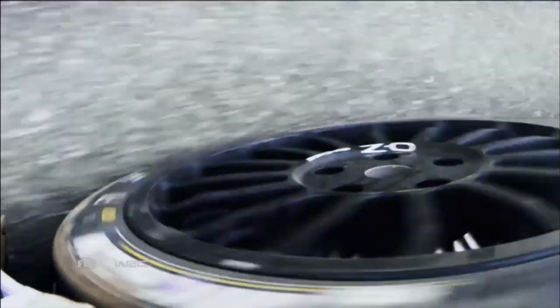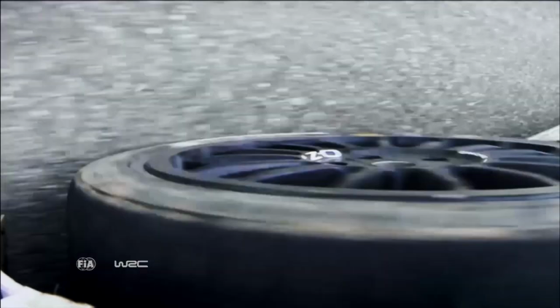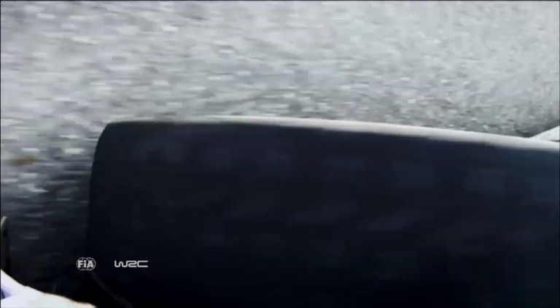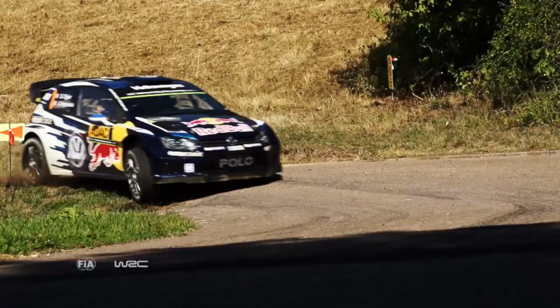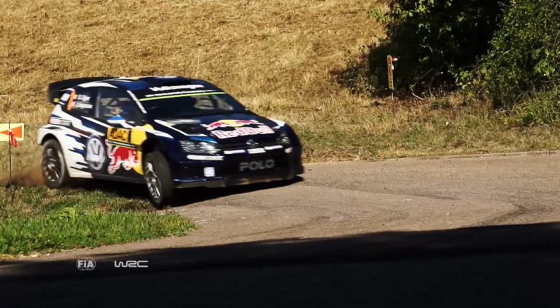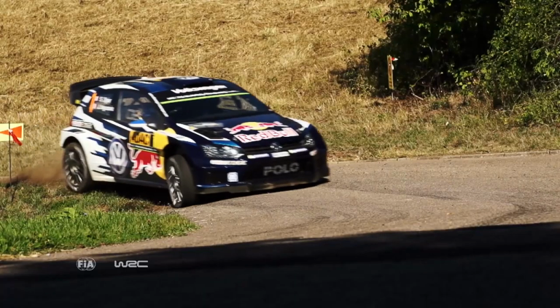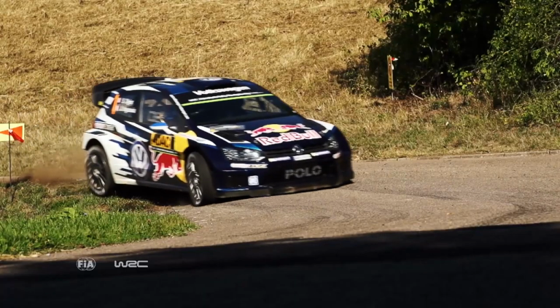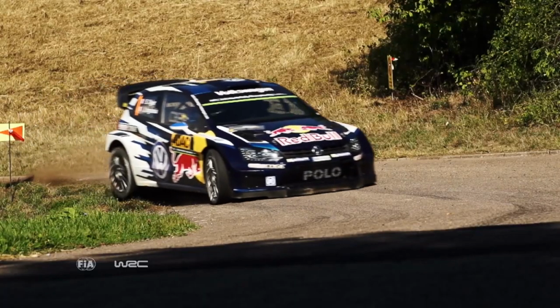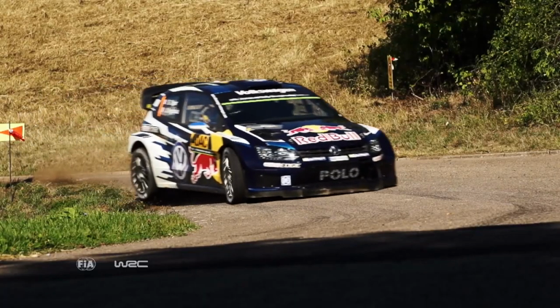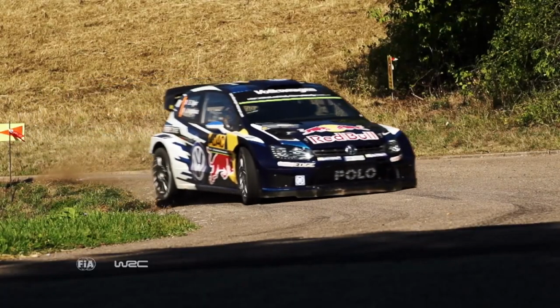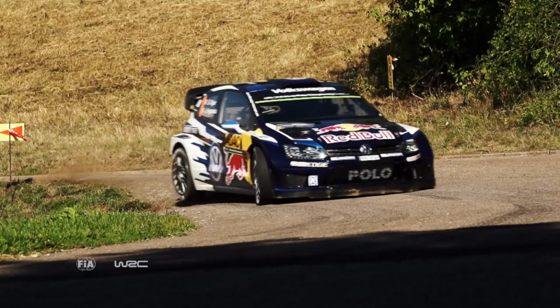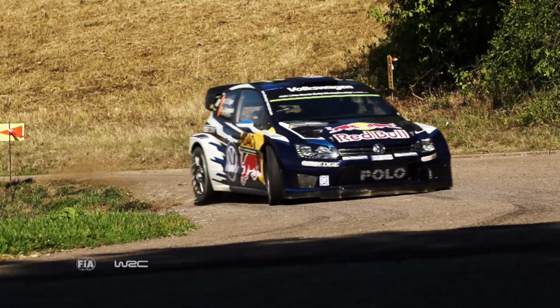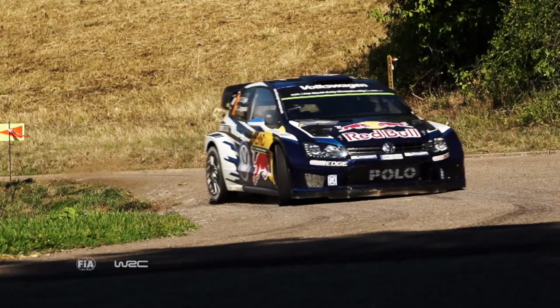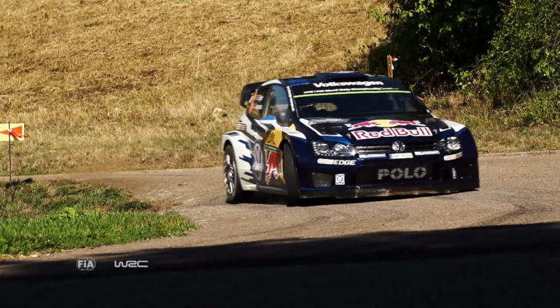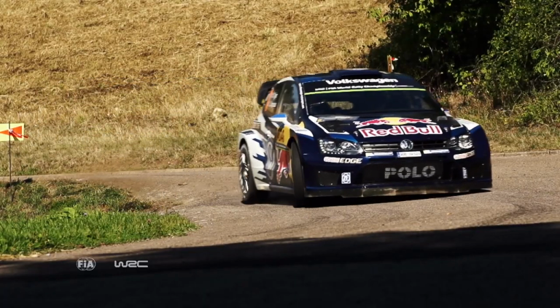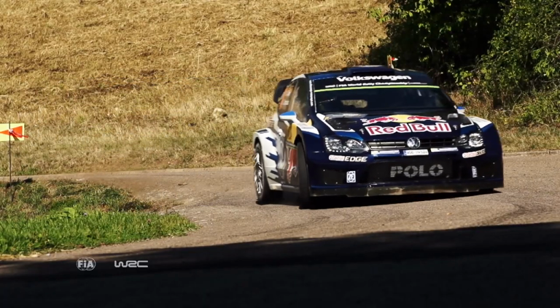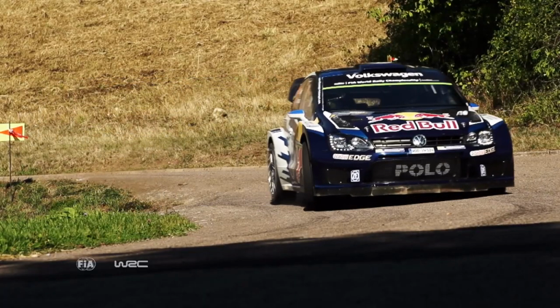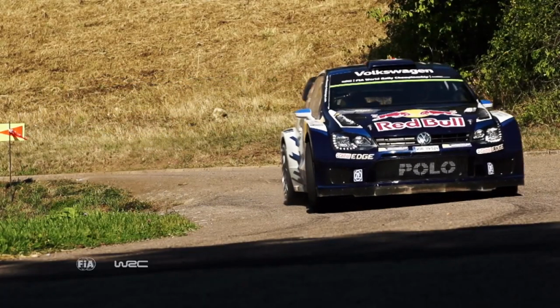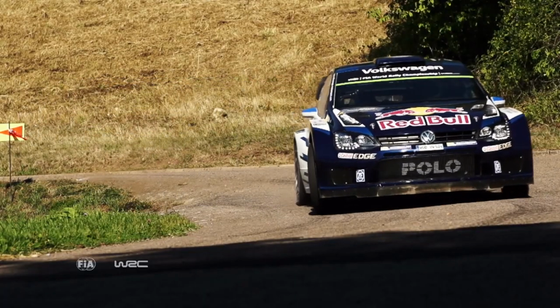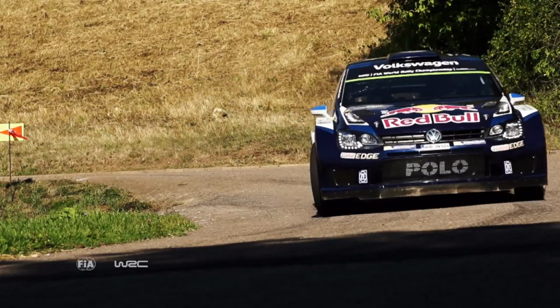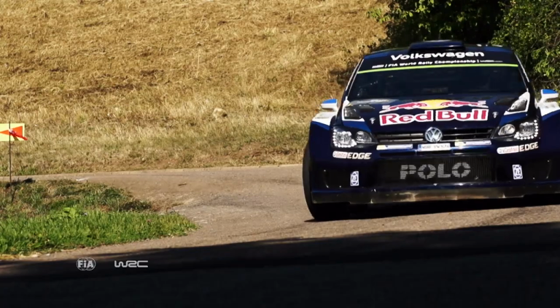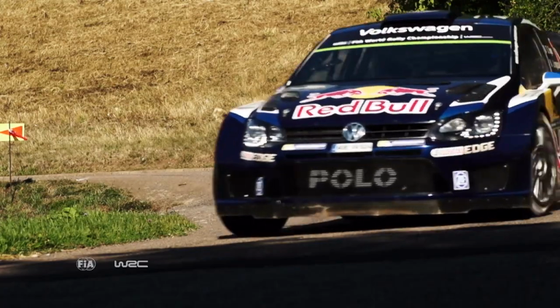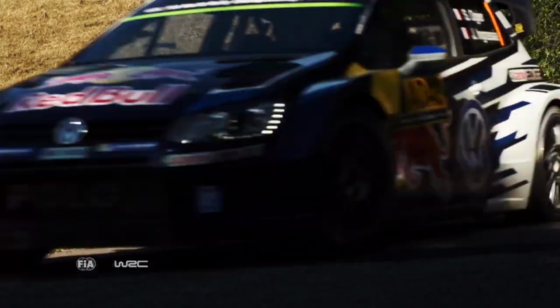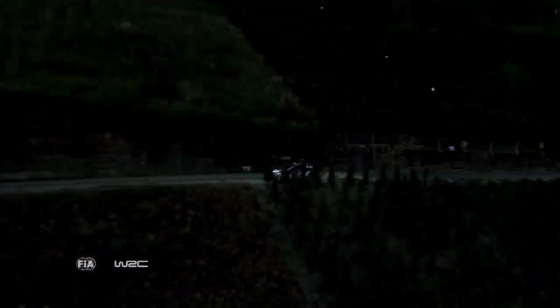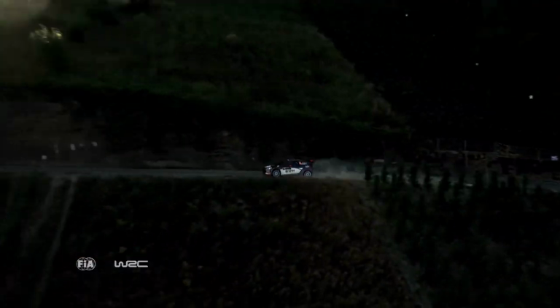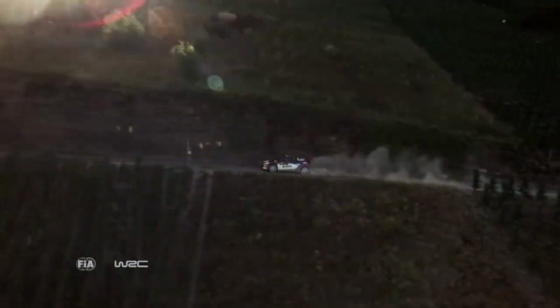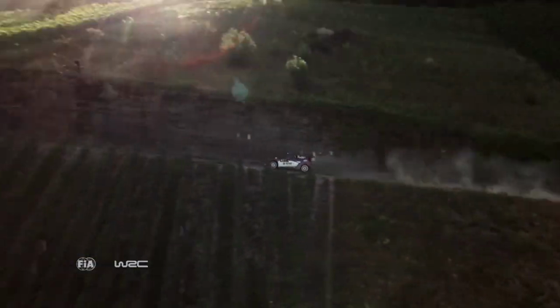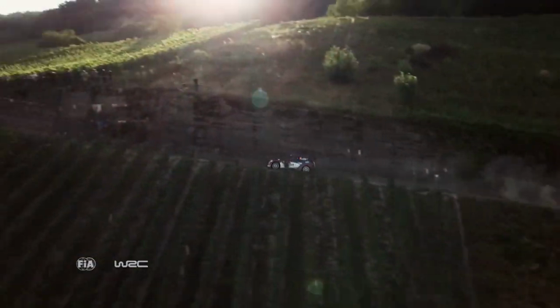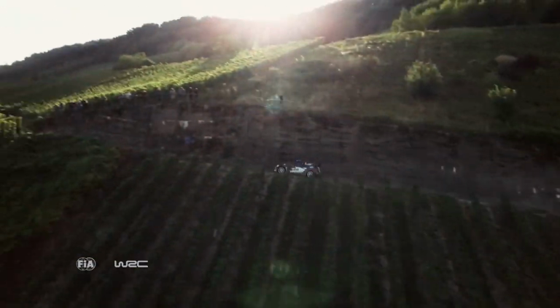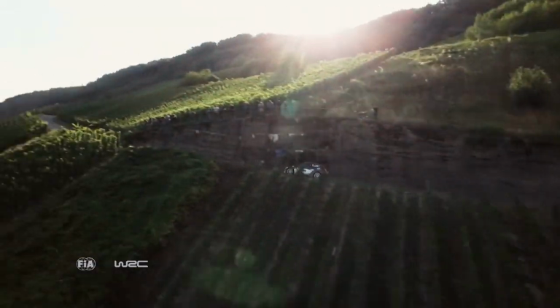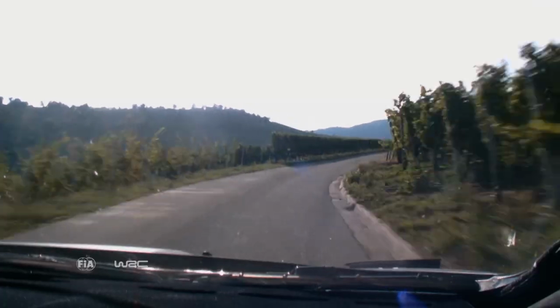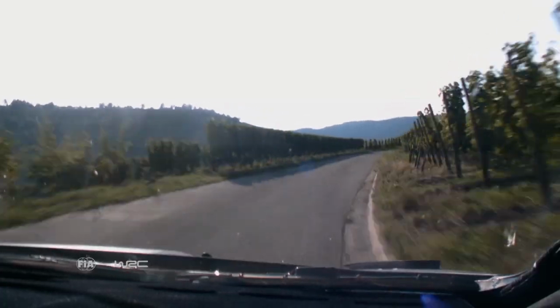But even when the setup is perfect and everything's dialled in, things can and do go wrong of course, as we've often seen in the German countryside.